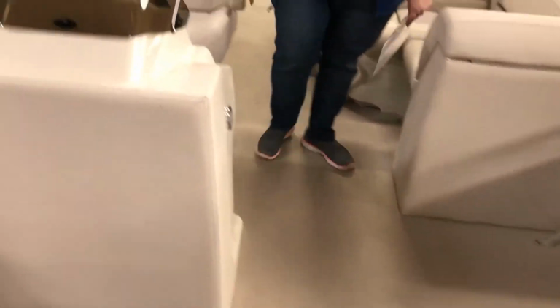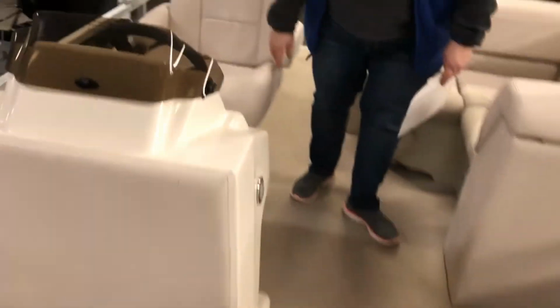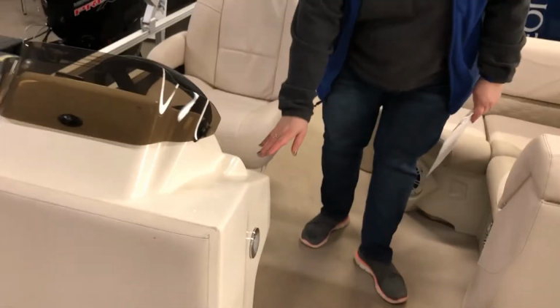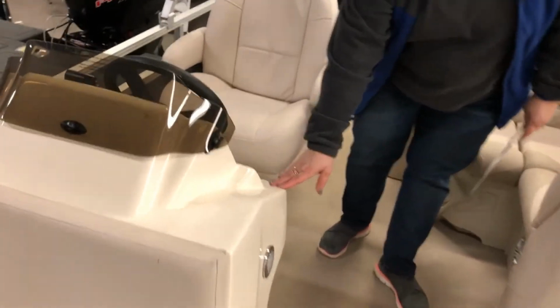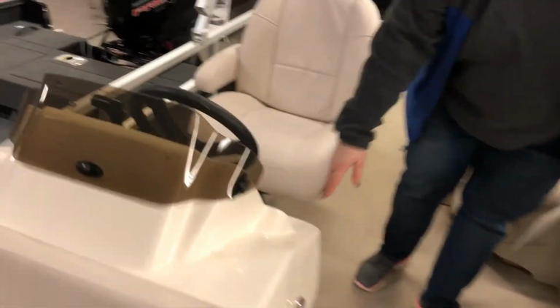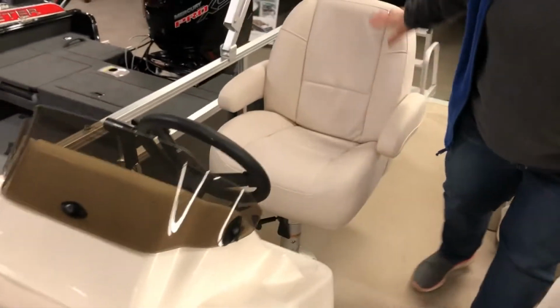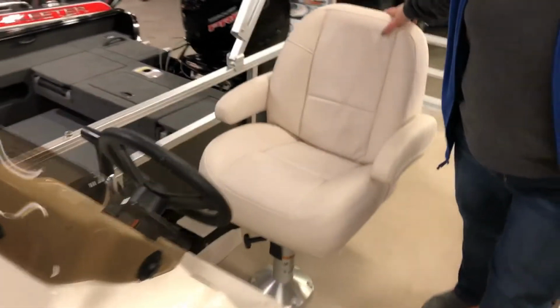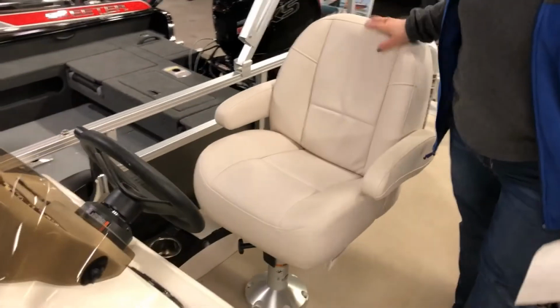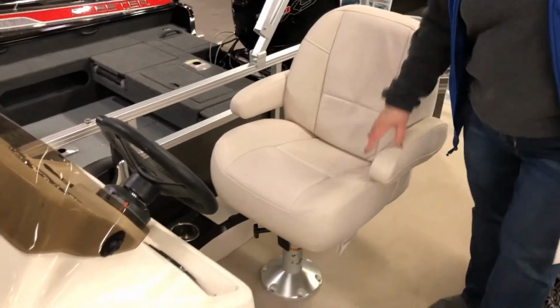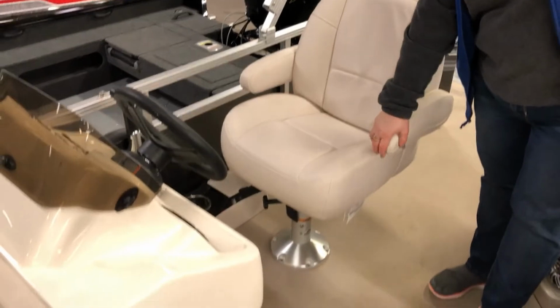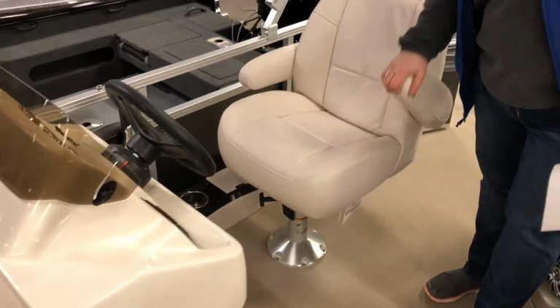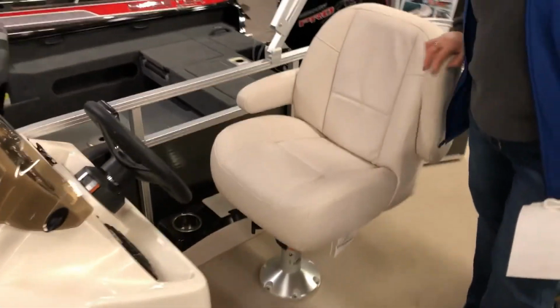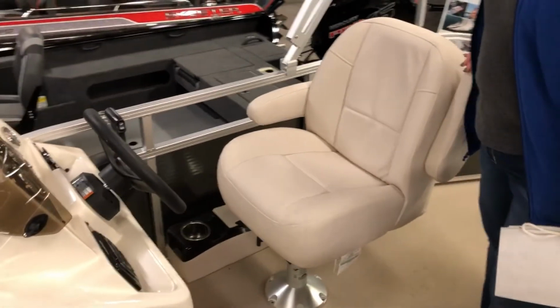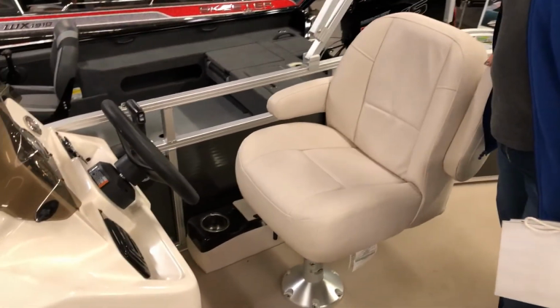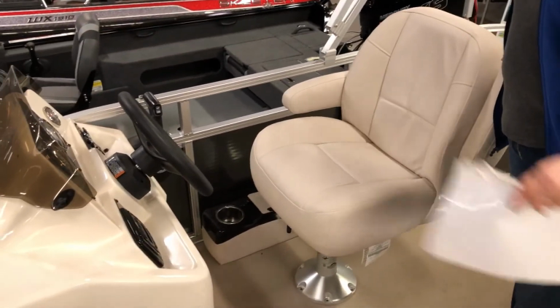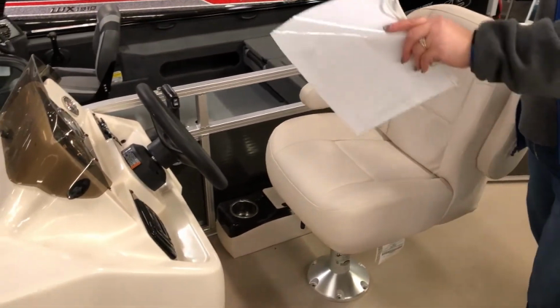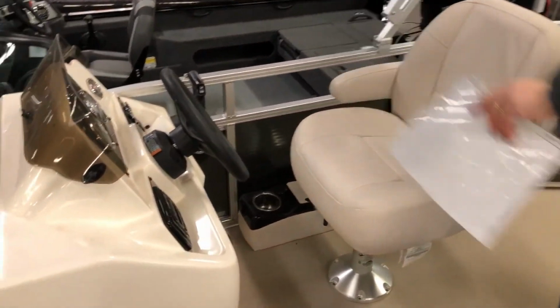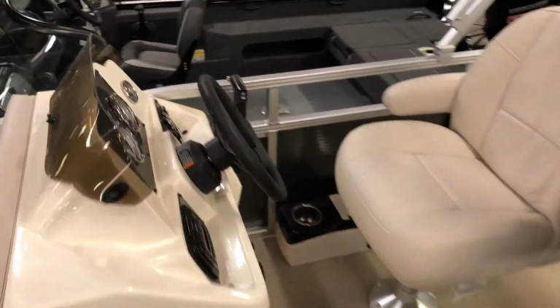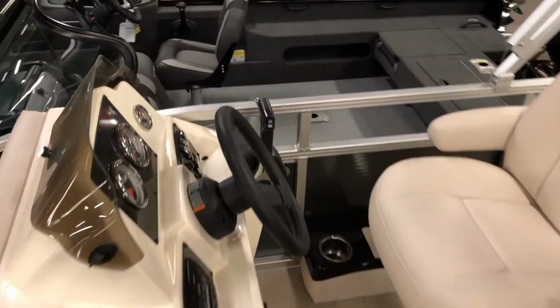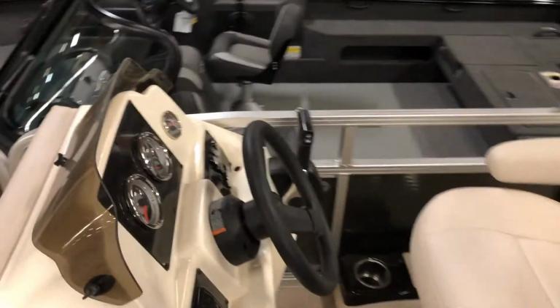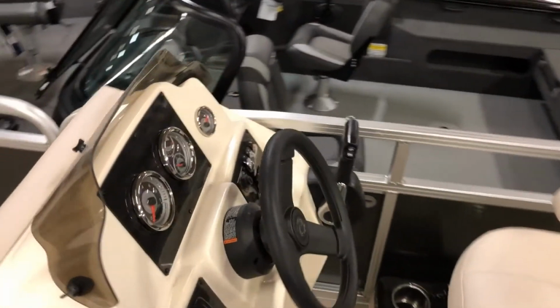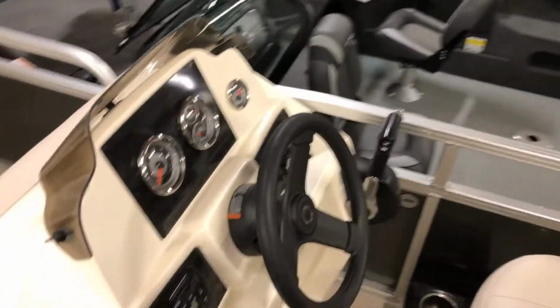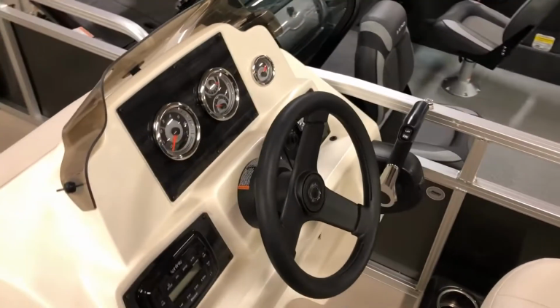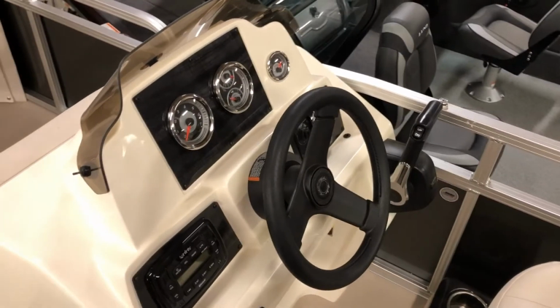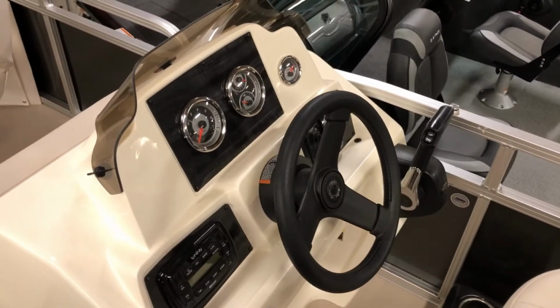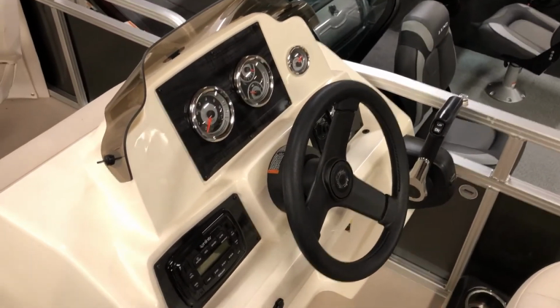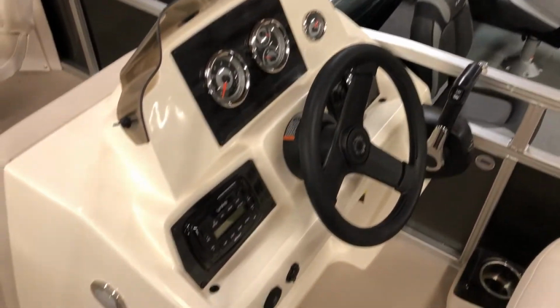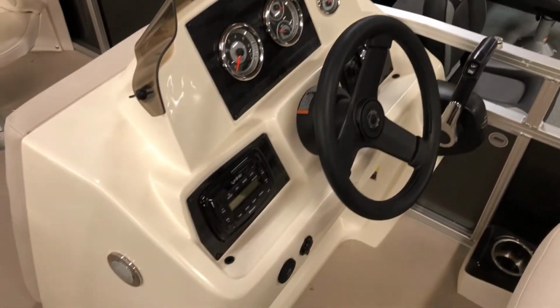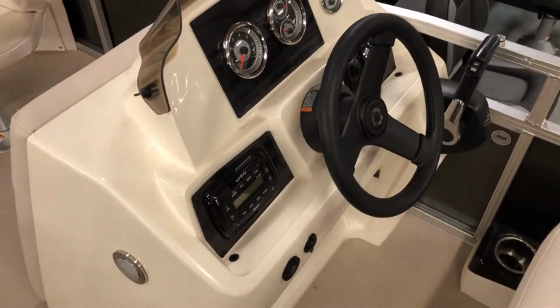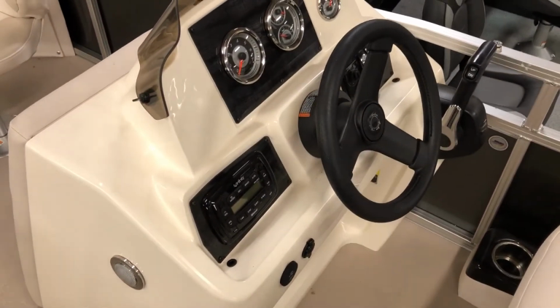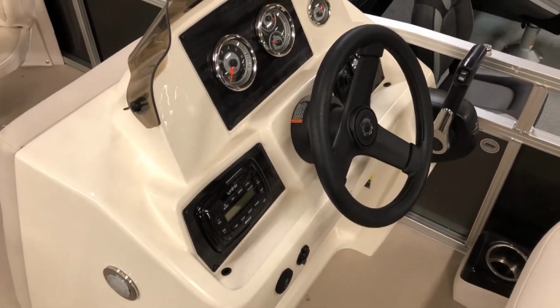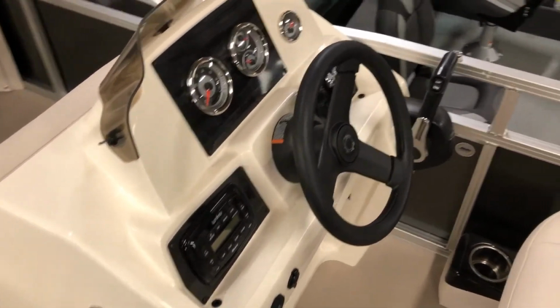You've got a nice console here, a captain's chair that's got armrests, and you've got full instrumentation. You also have a Bluetooth stereo so you can play your tunes when you're out there.